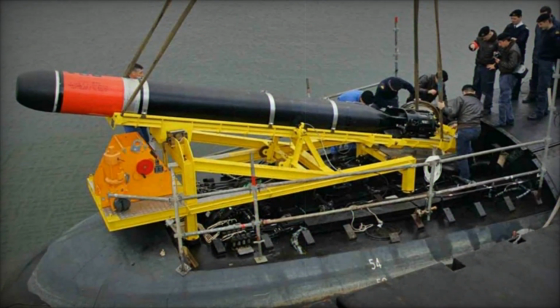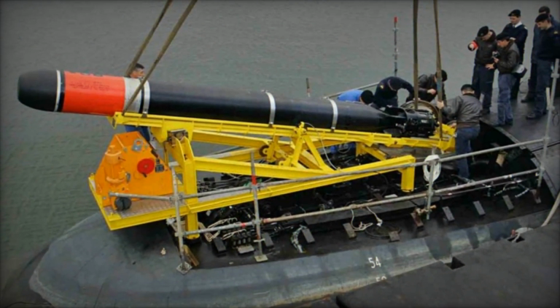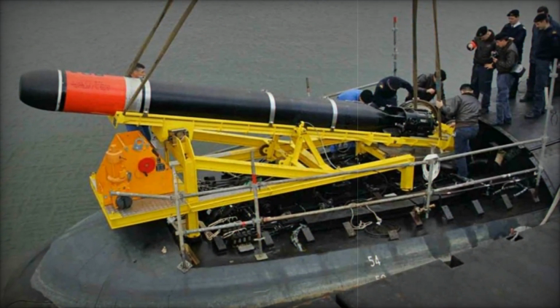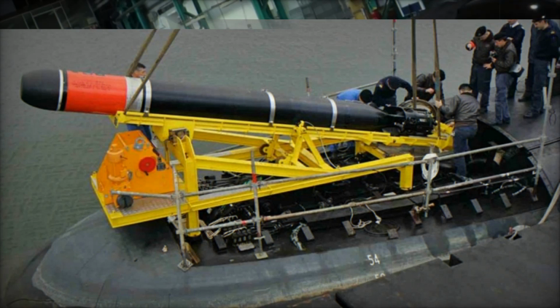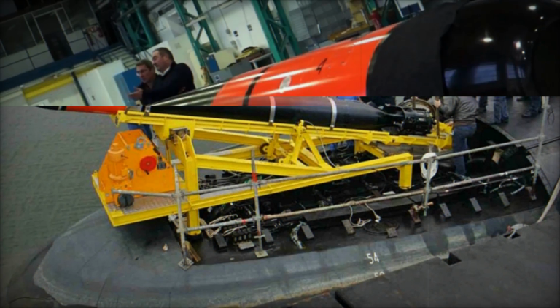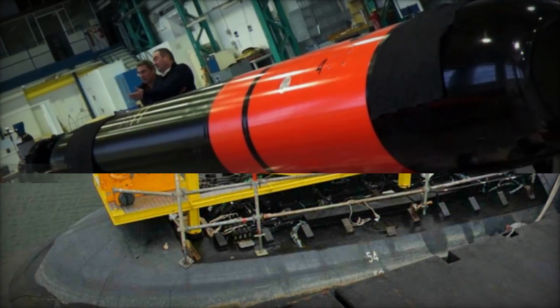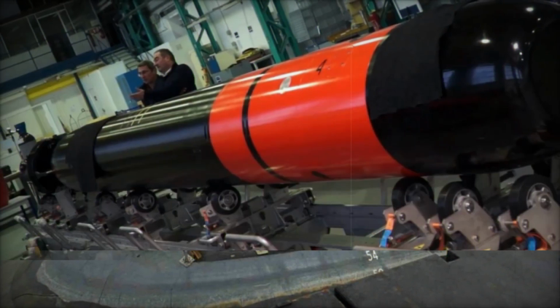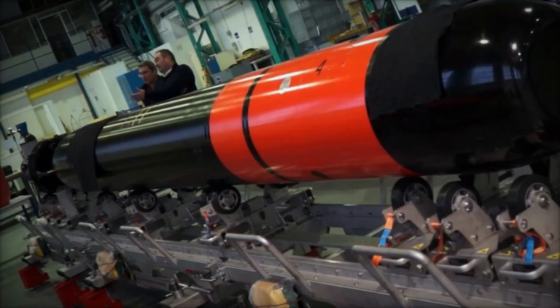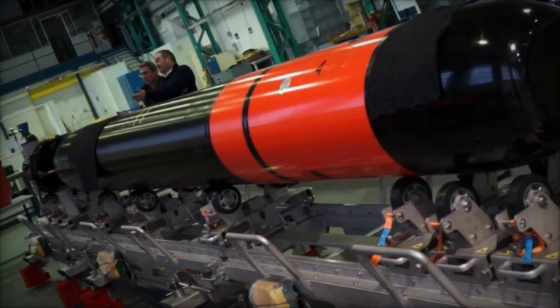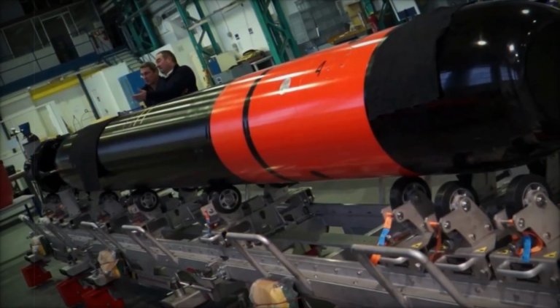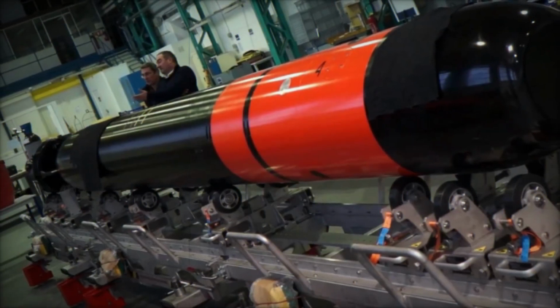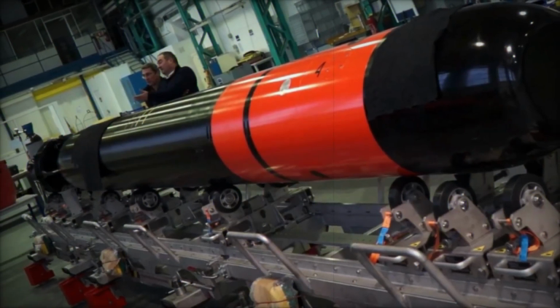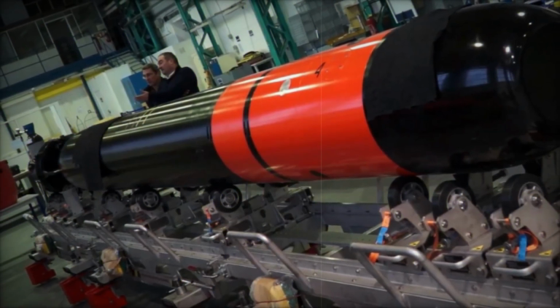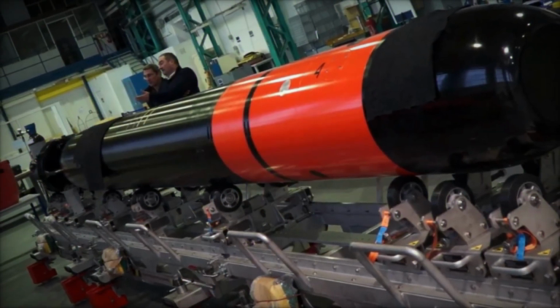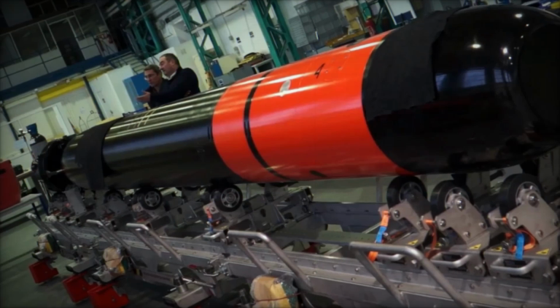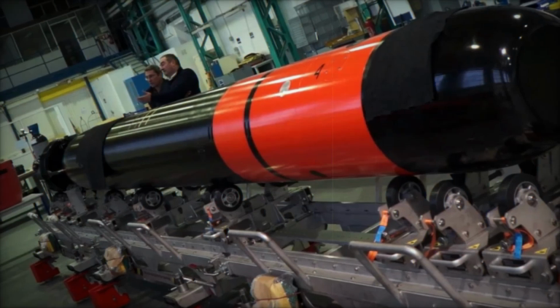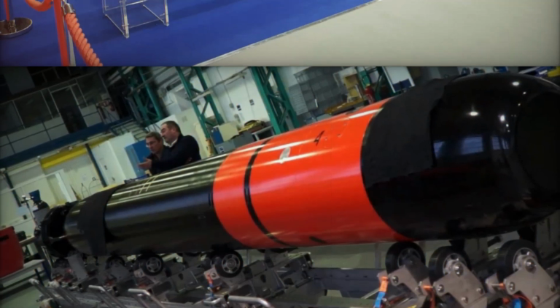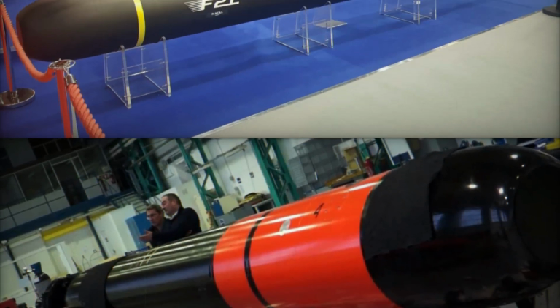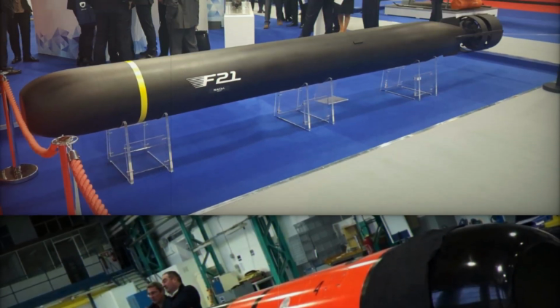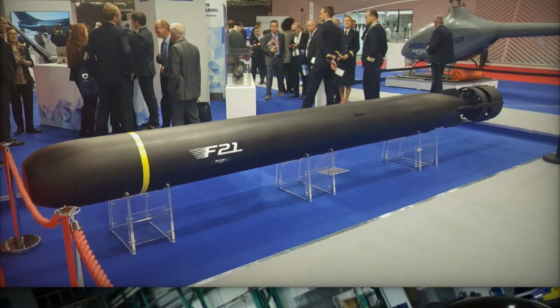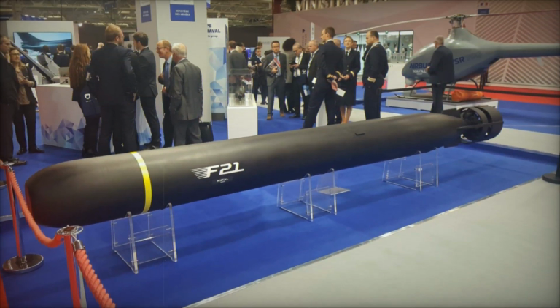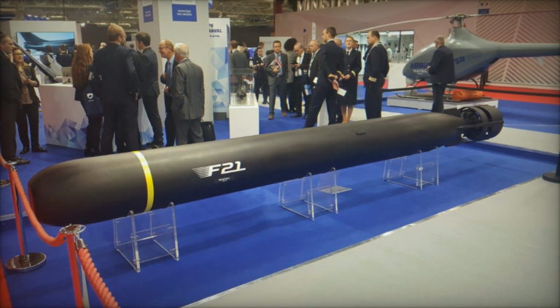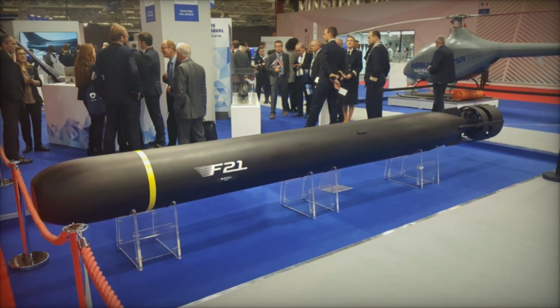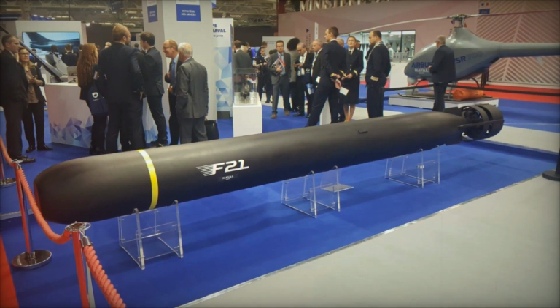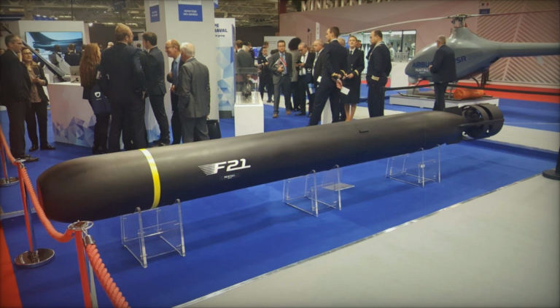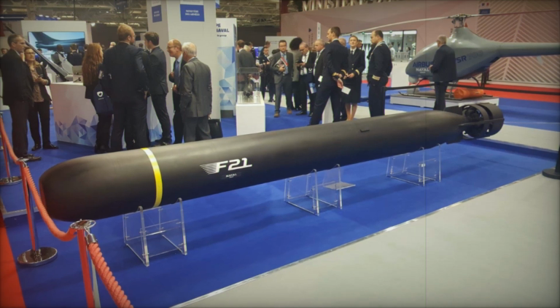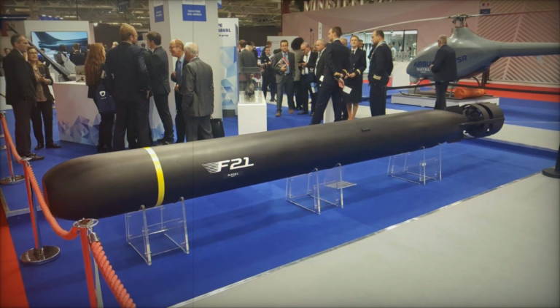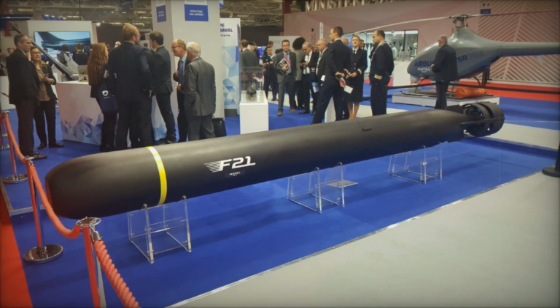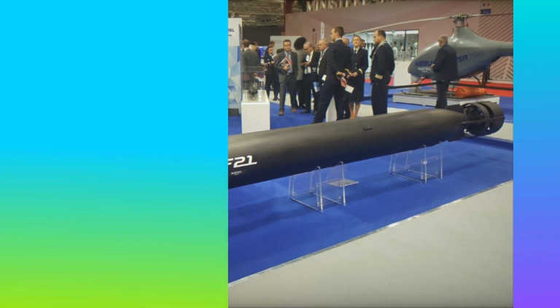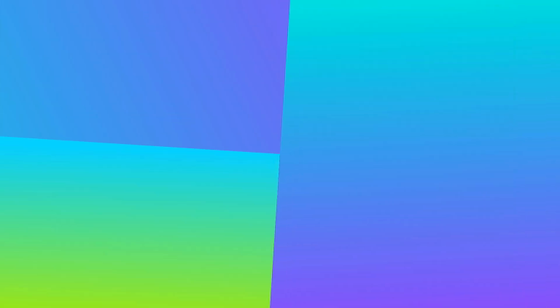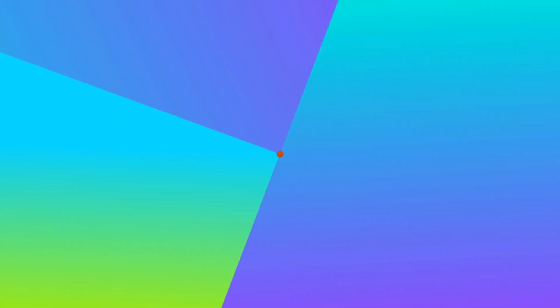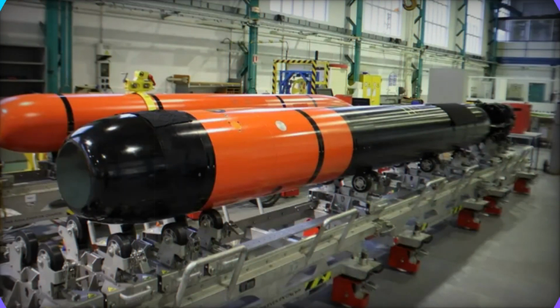At approximately 6 meters in length and weighing around 1.5 tons, the F-21 is designed to fit standard submarine torpedo tubes. Its propulsion system features an electric motor powered by a silver oxide aluminum battery, driving two counter-rotating propellers.